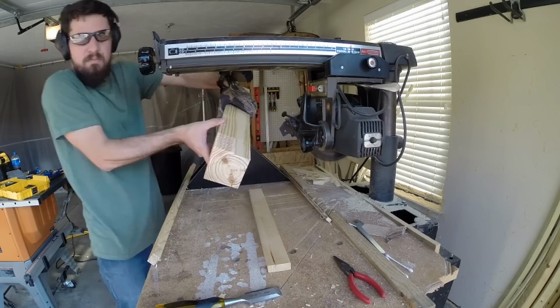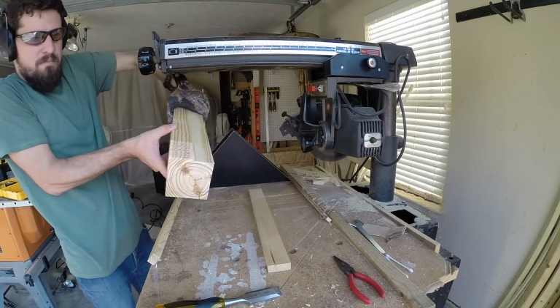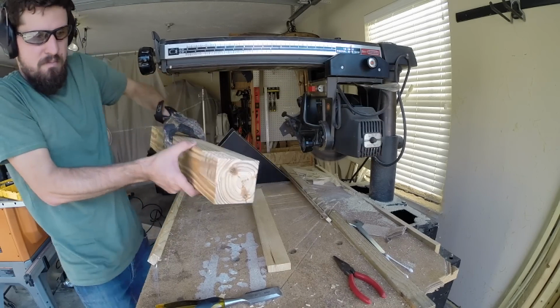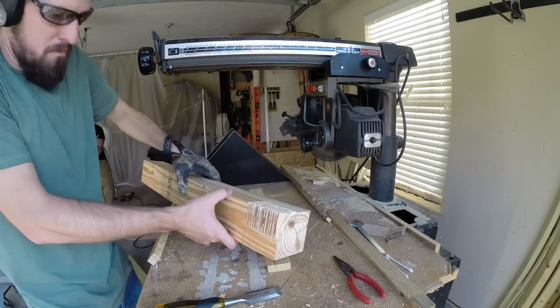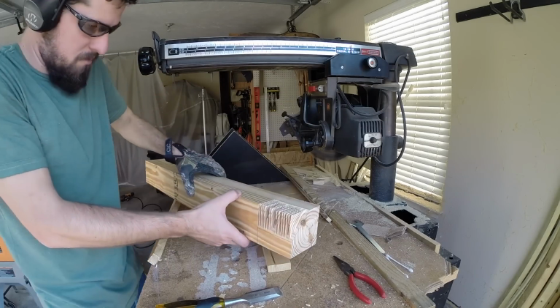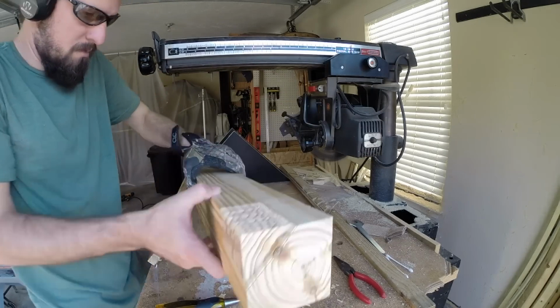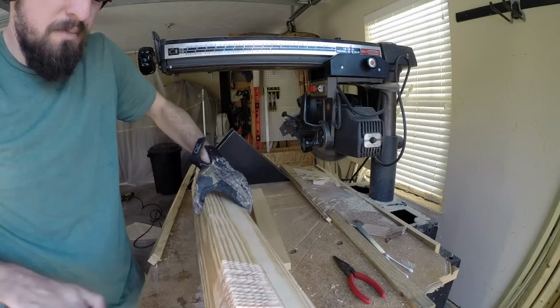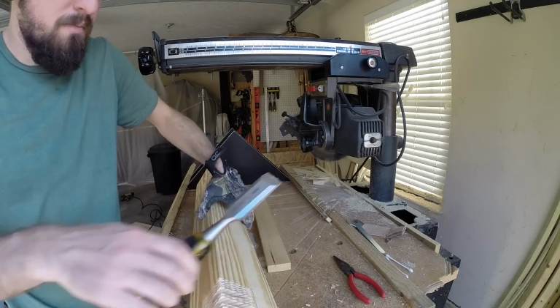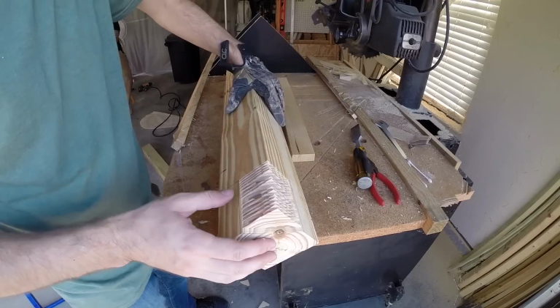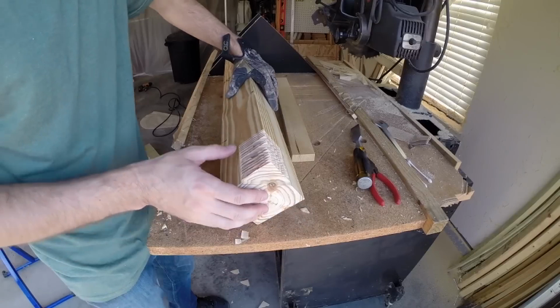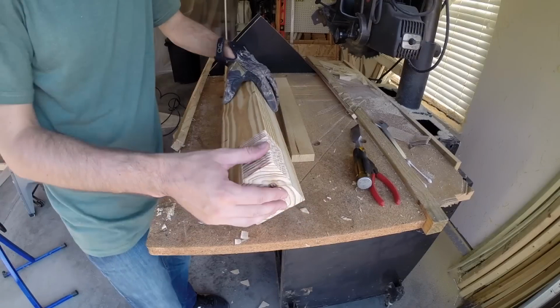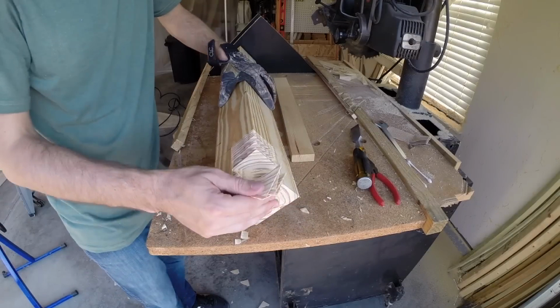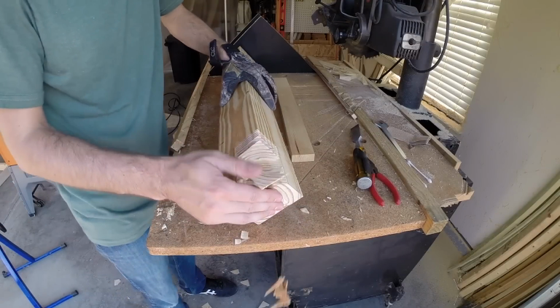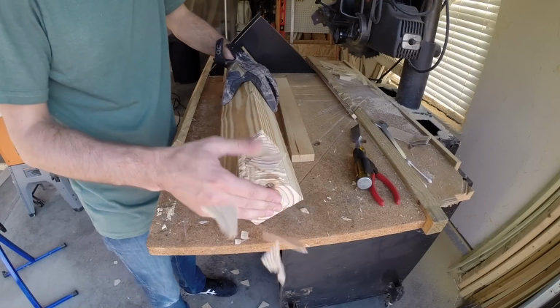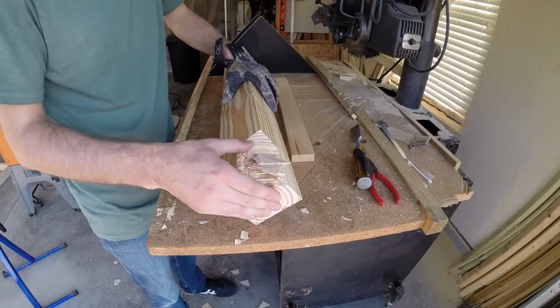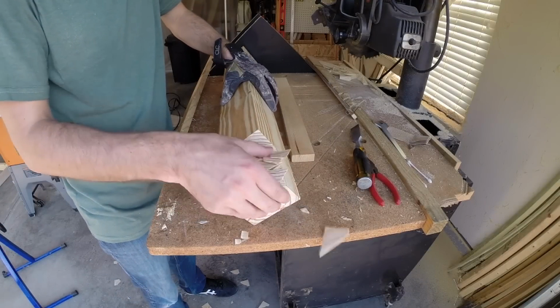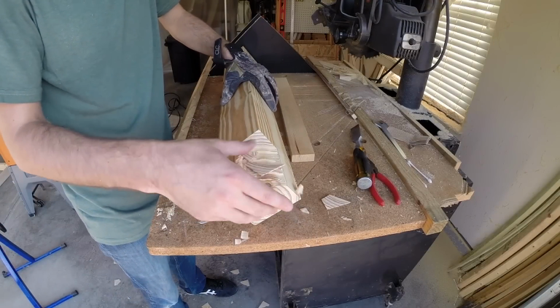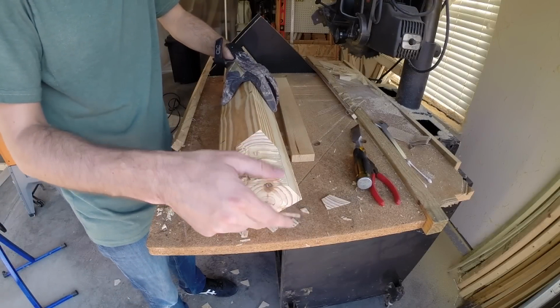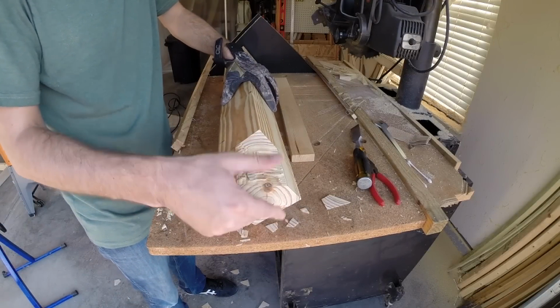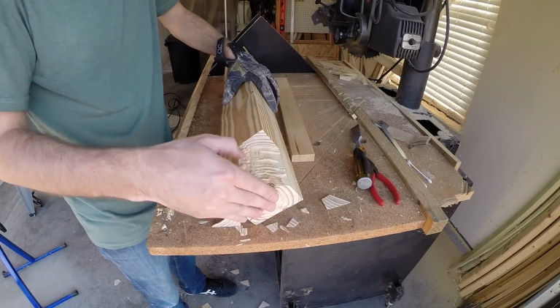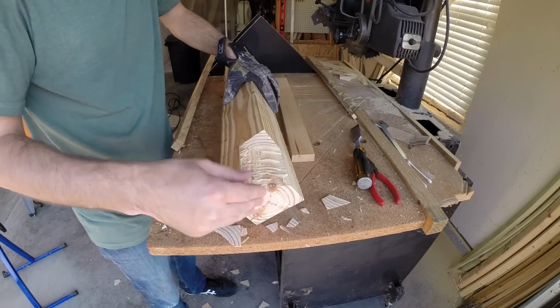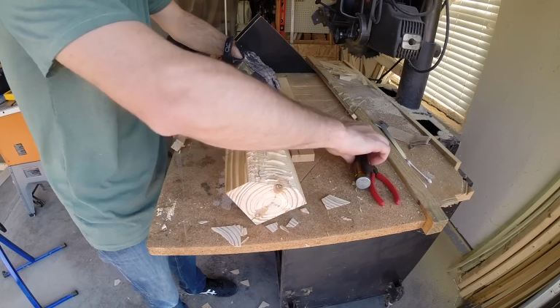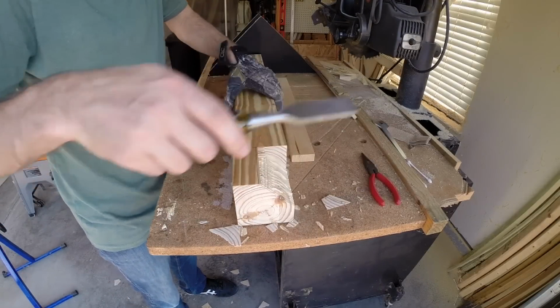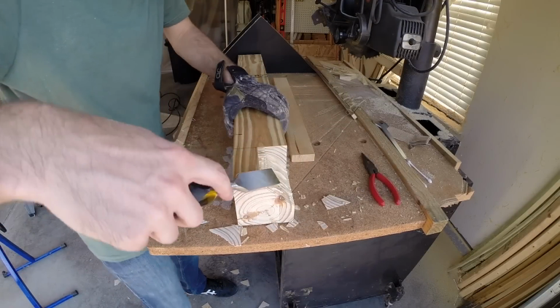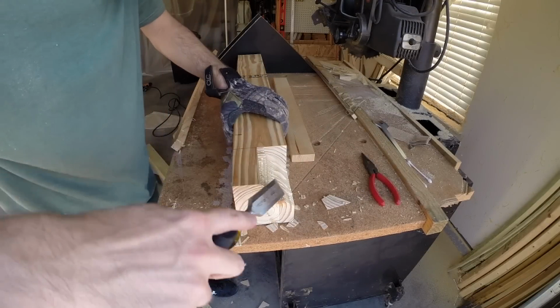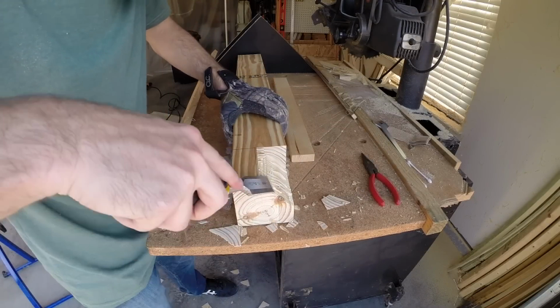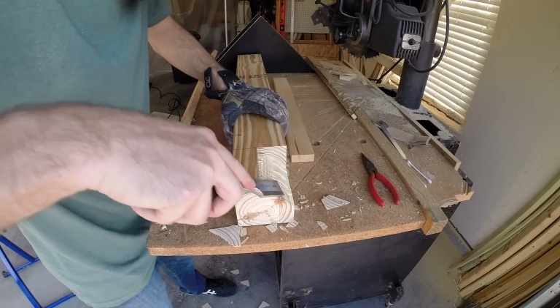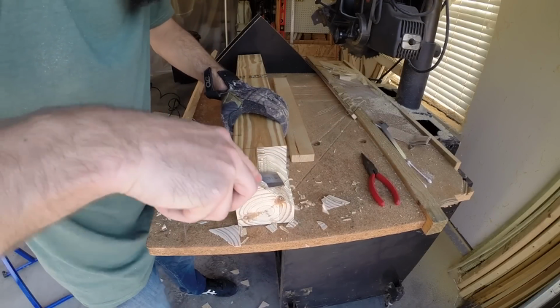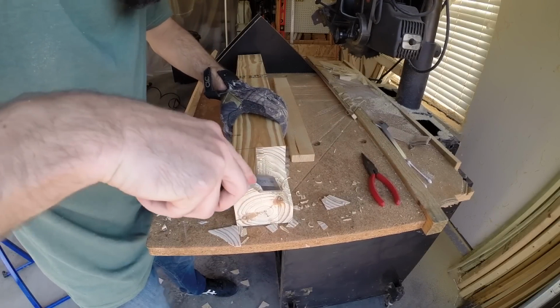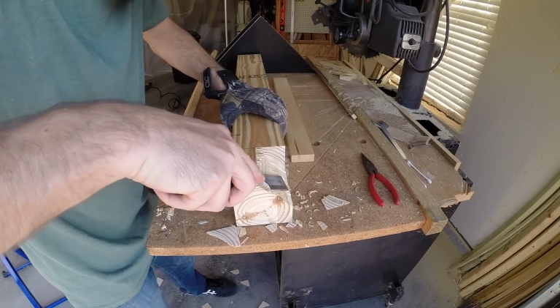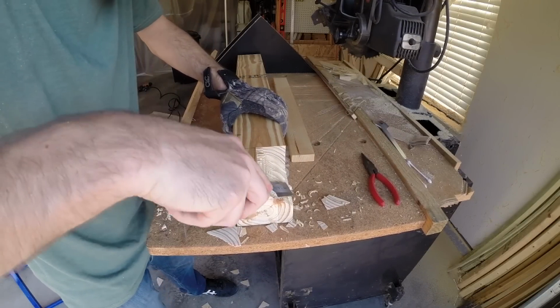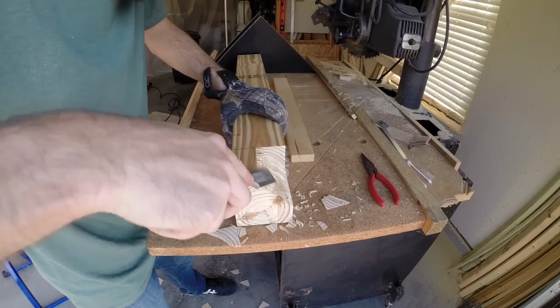I rested the four by four on the jig and raised the blade of my radial arm saw to cut the correct depth. Then I made multiple passes to rough out the cut section. I broke the remaining pieces off and cleaned the surface with a chisel.